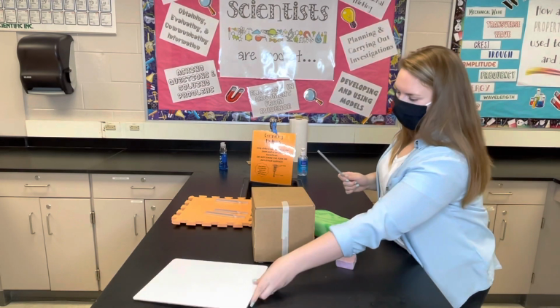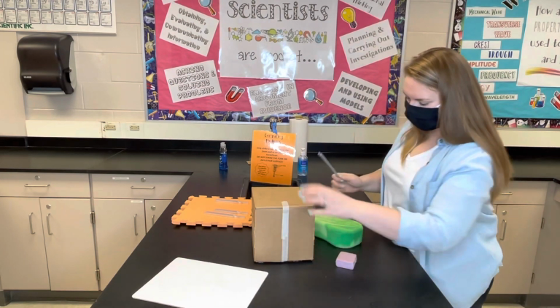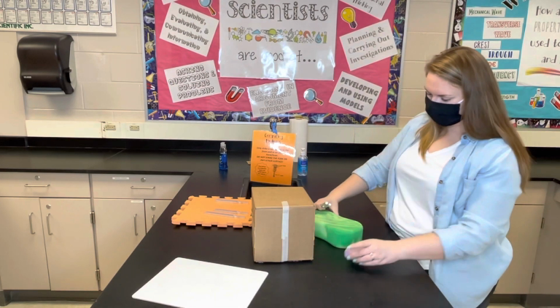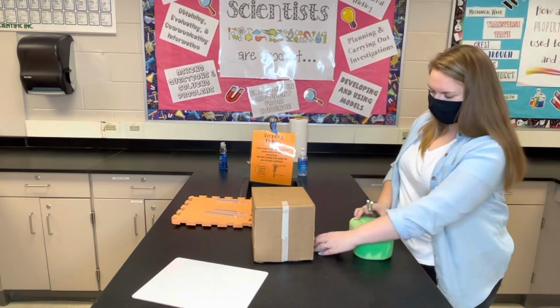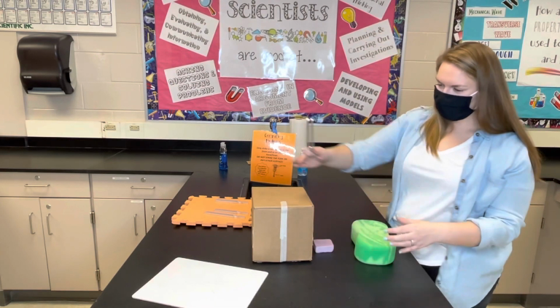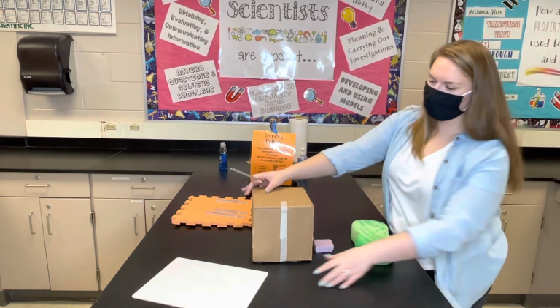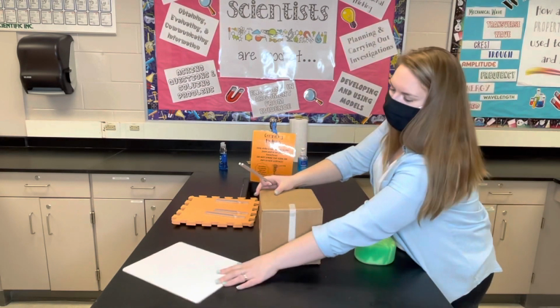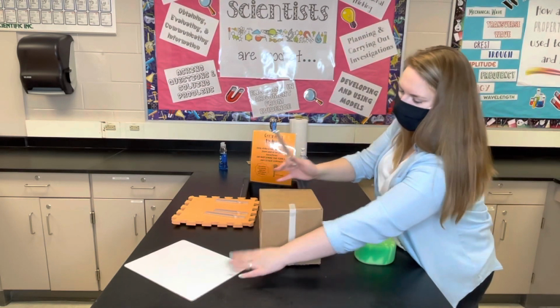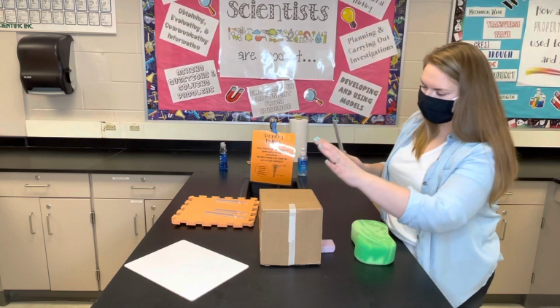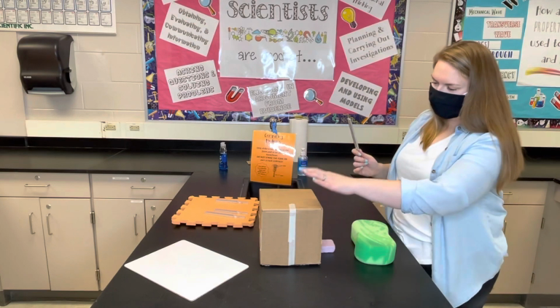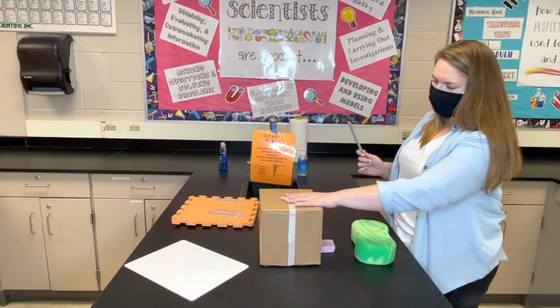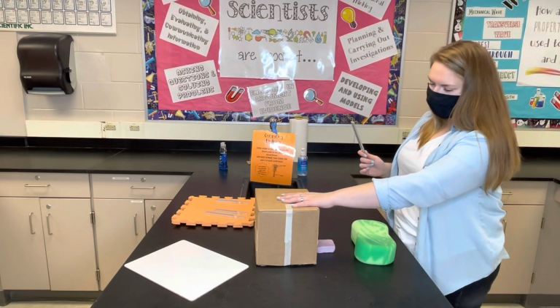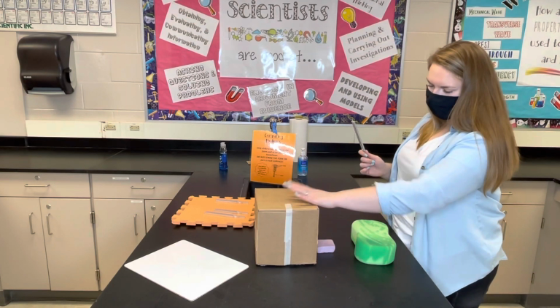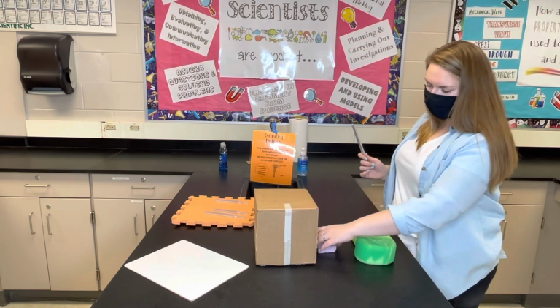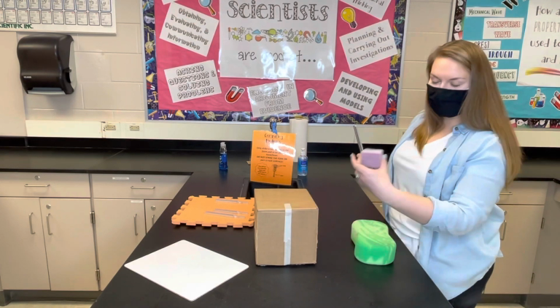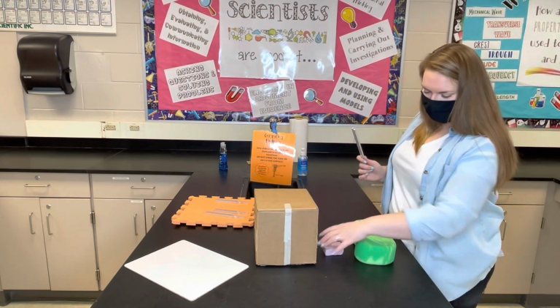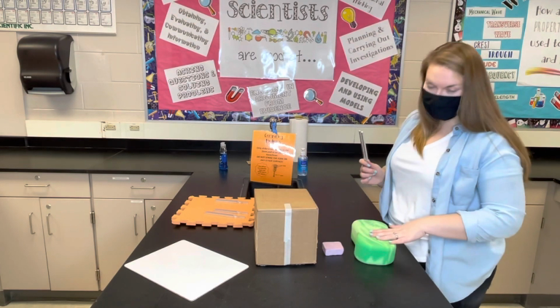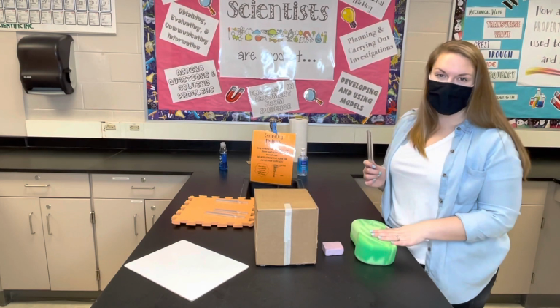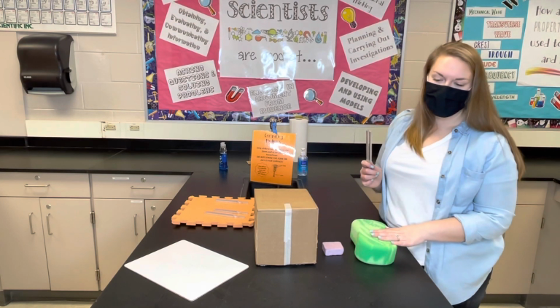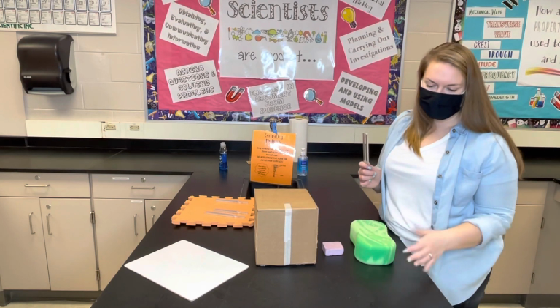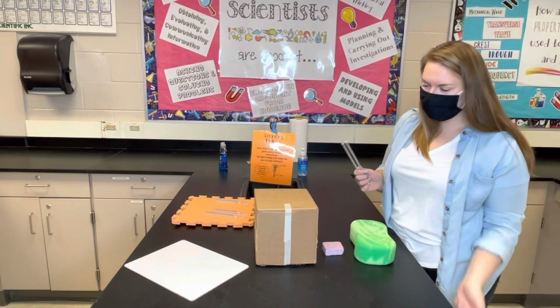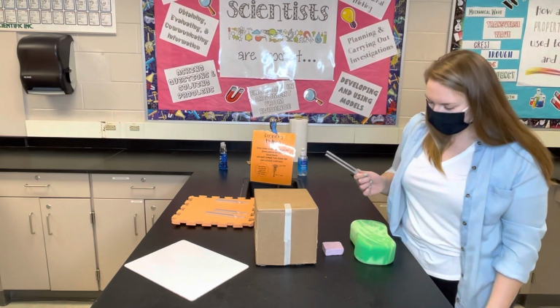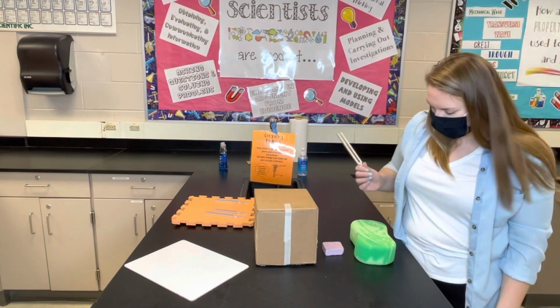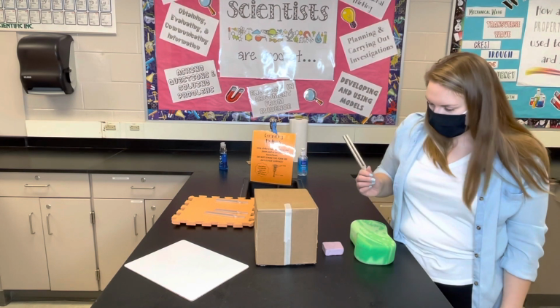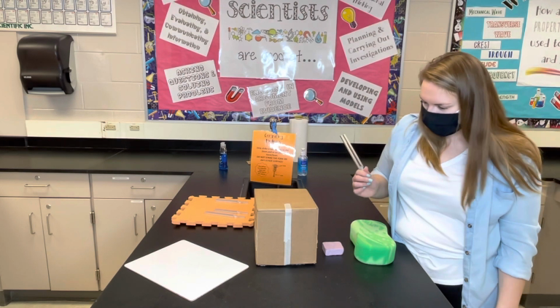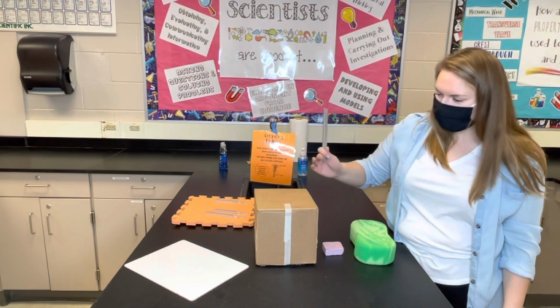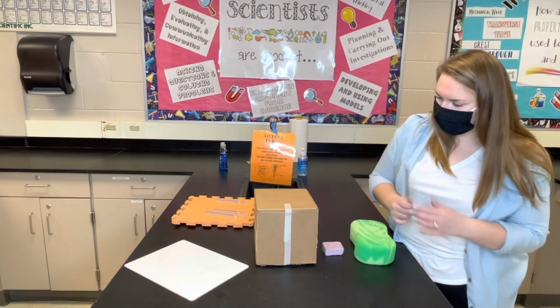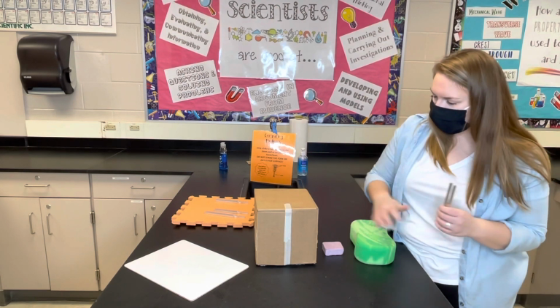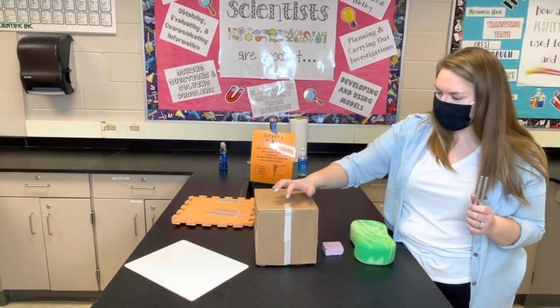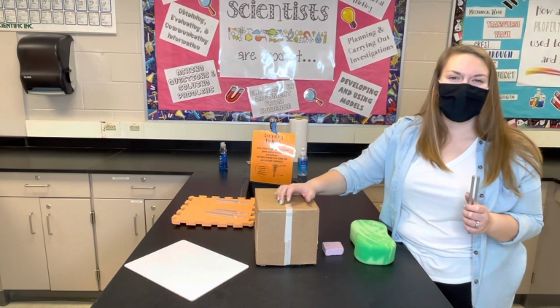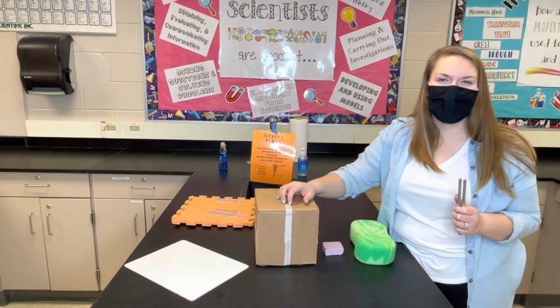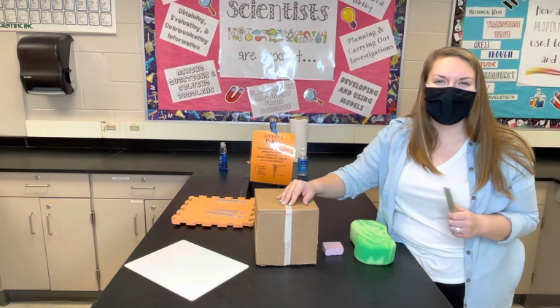In order from loudest and clearest: the whiteboard is loudest and clearest, then cardboard box — loud and clear. Styrofoam is kind of loud. Sponge is definitely the quietest. And the table falls in about the same category as the cardboard box.